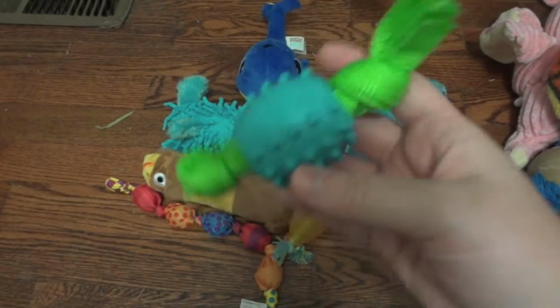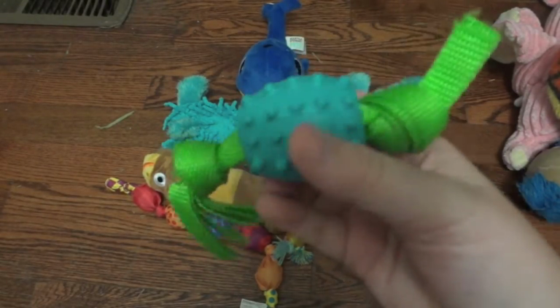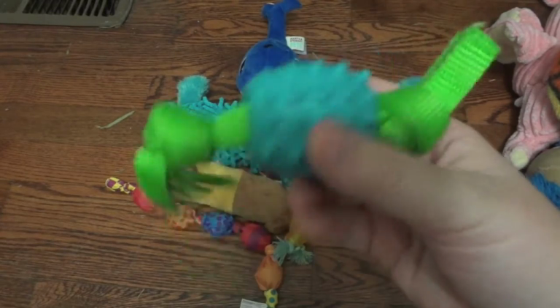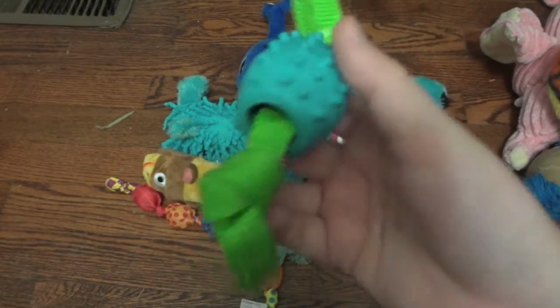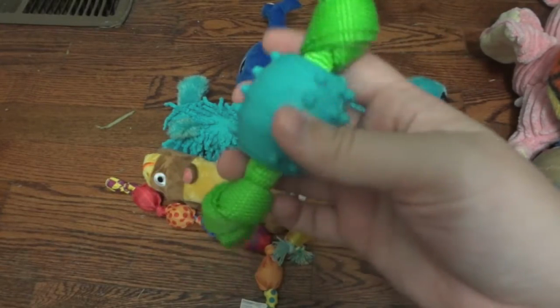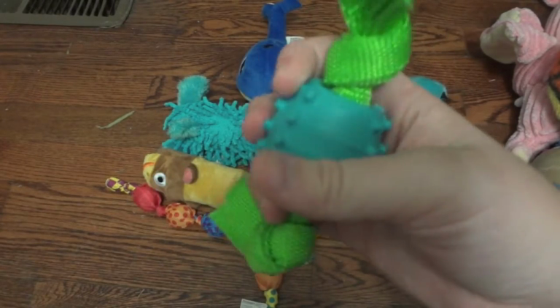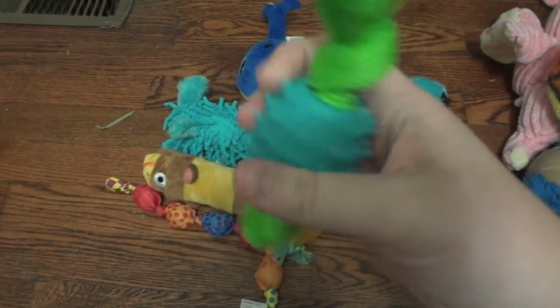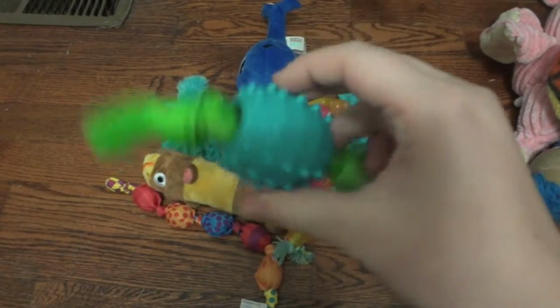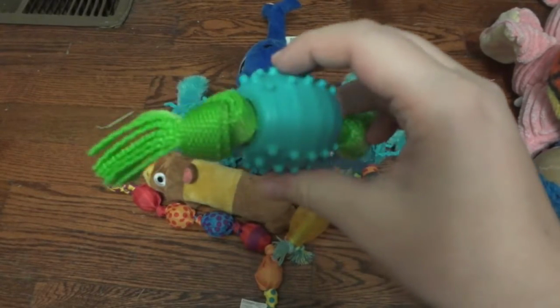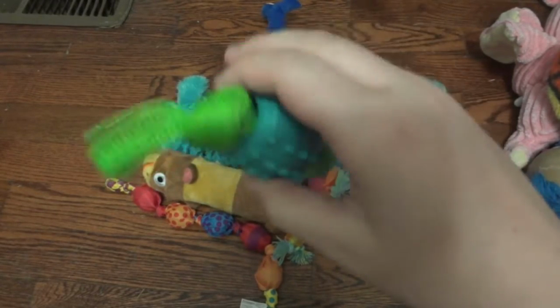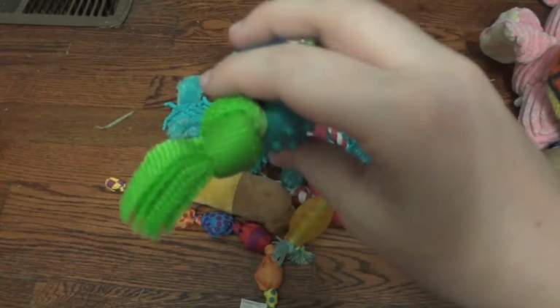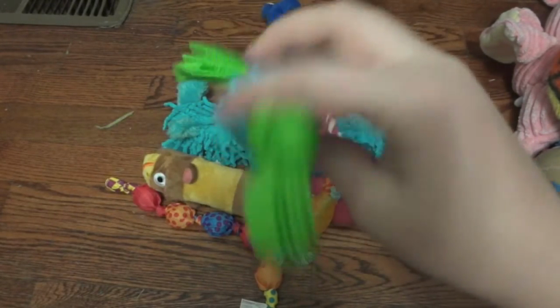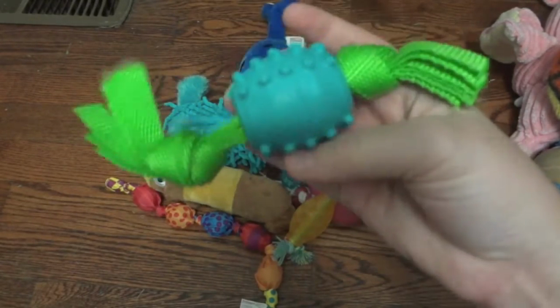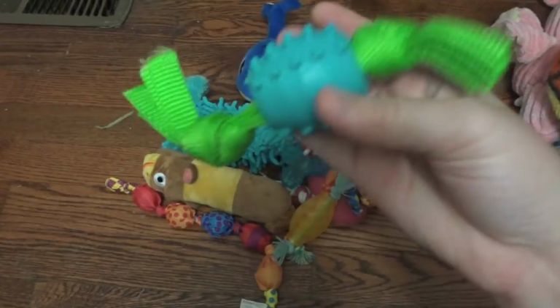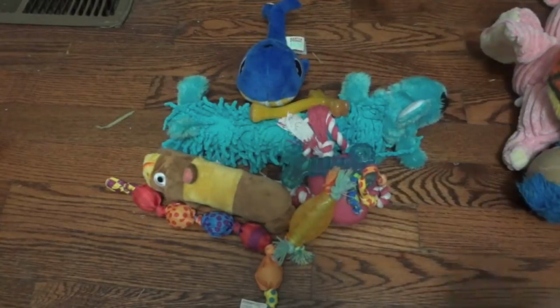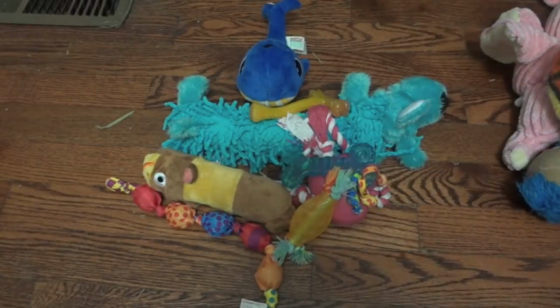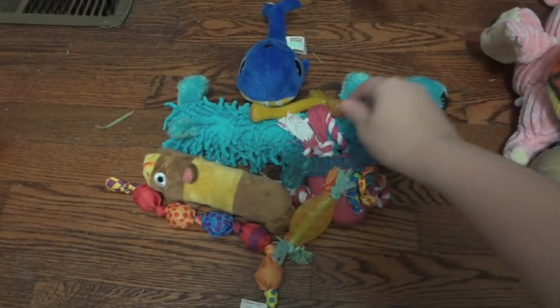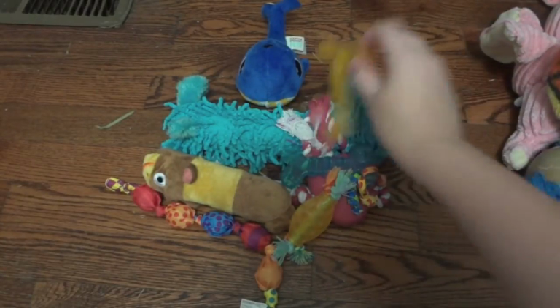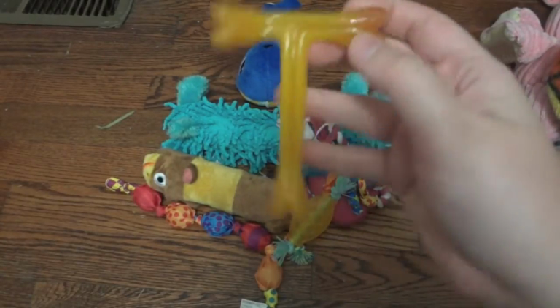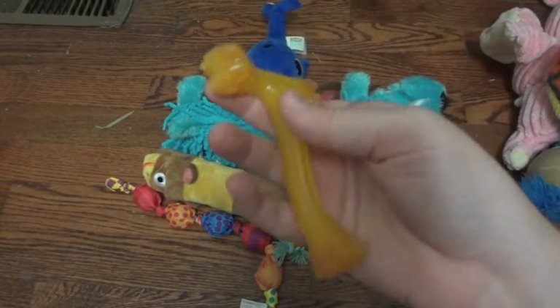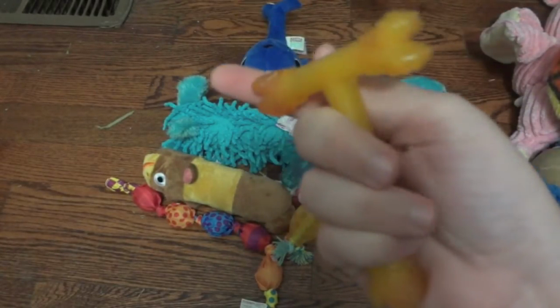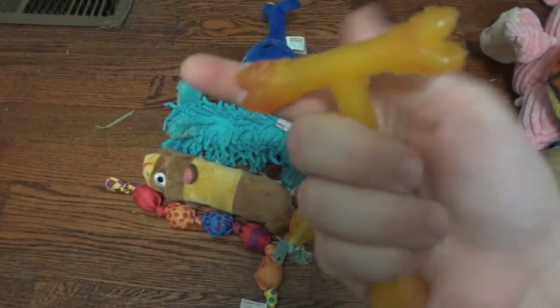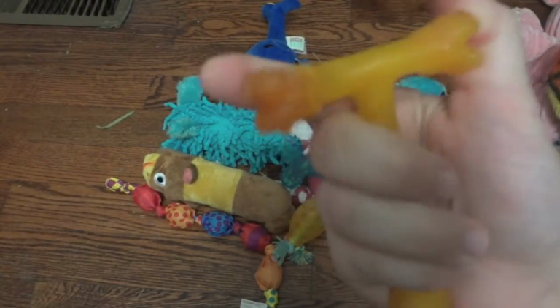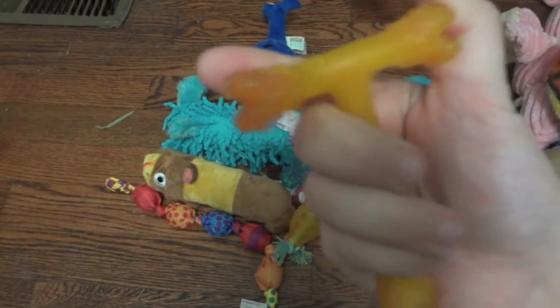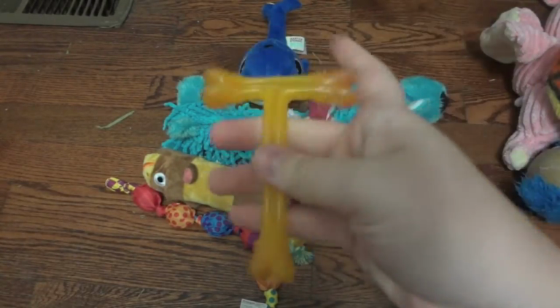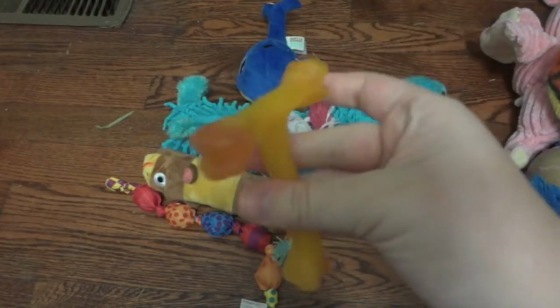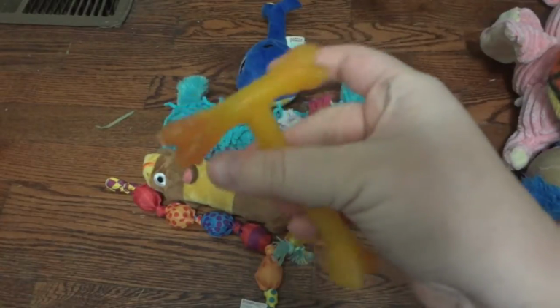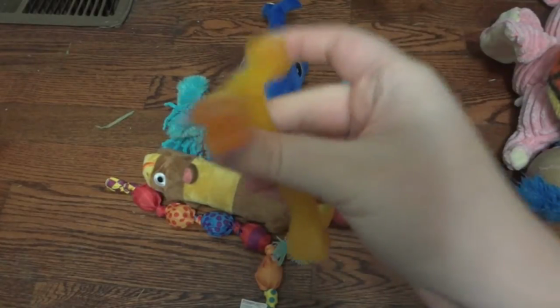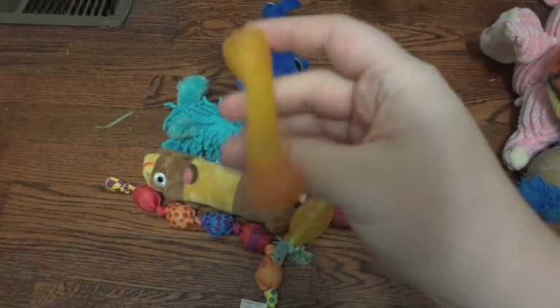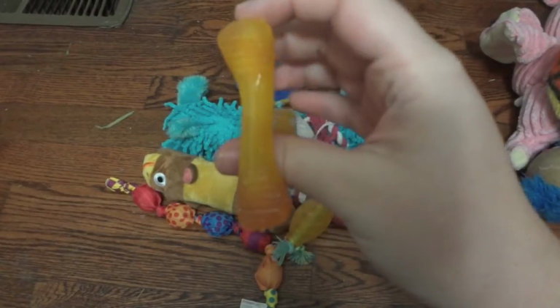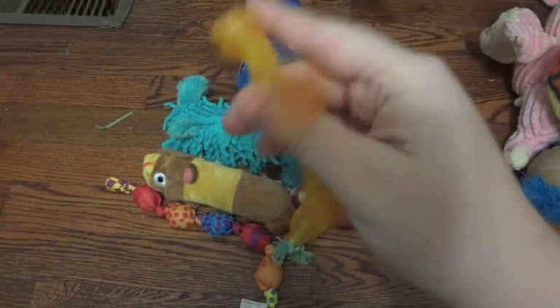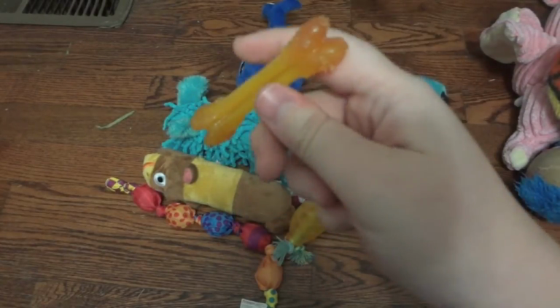This one's not his favorite, but it was just 94 cents at Walmart so I went ahead and picked it up. He has played with it a little bit but not too much. This is the T-bone — it's kind of like a Nylabone and it was only $1.99.